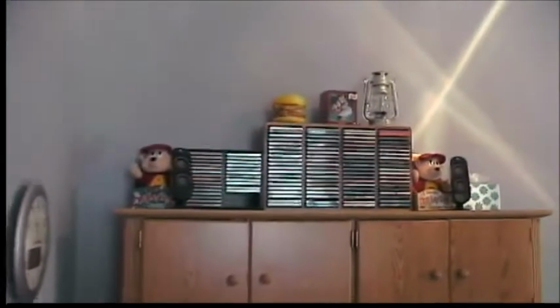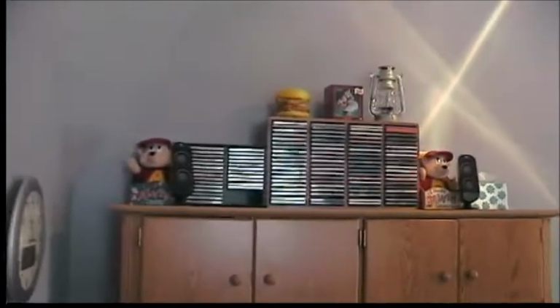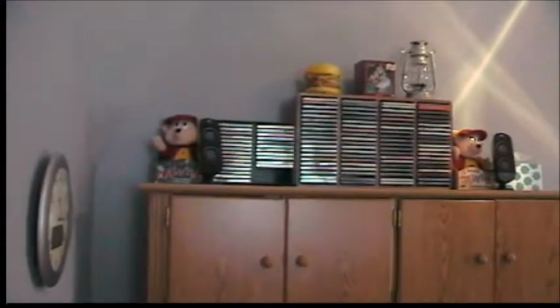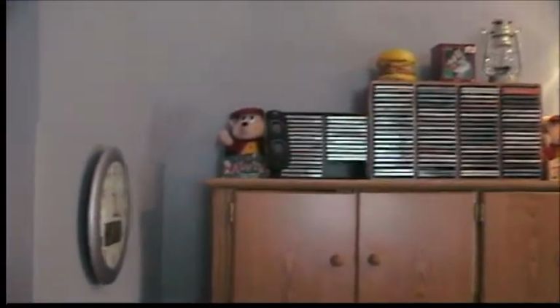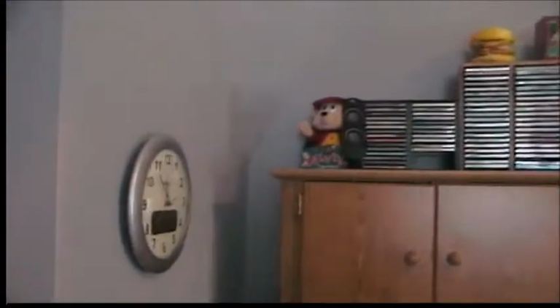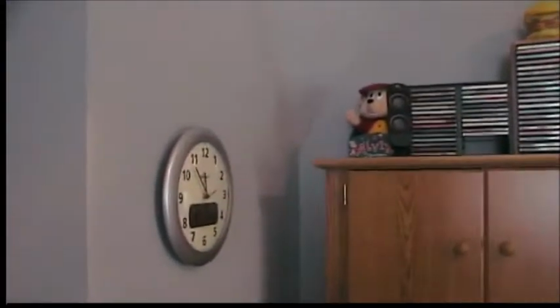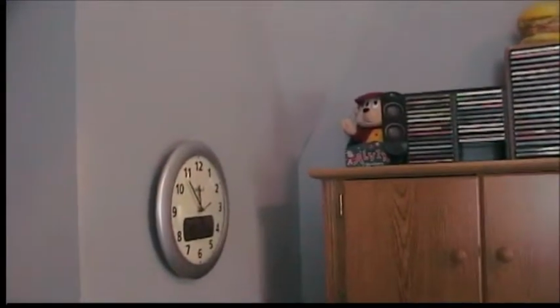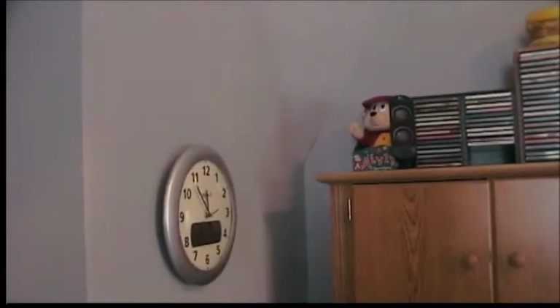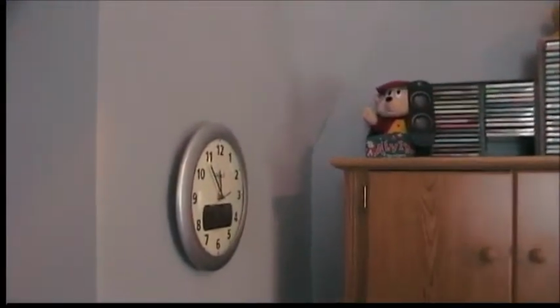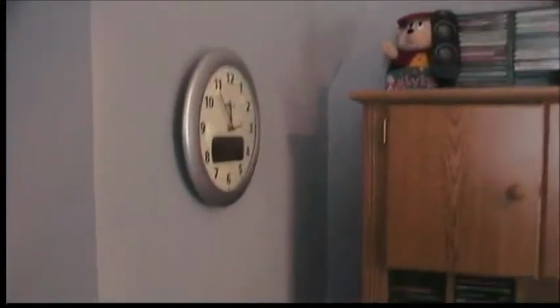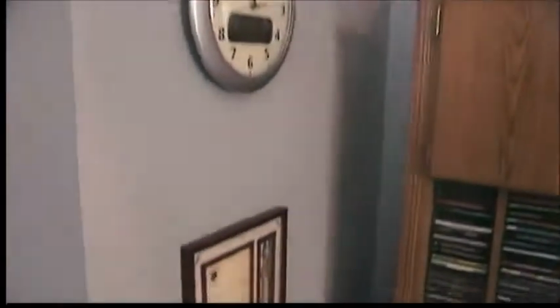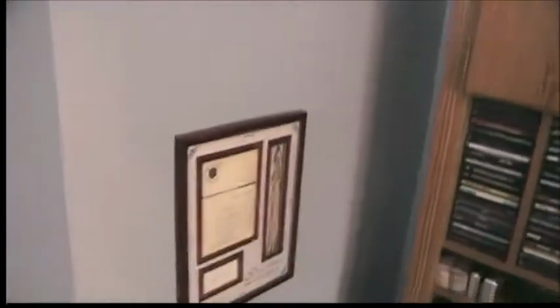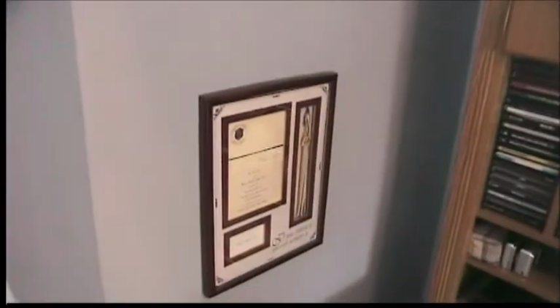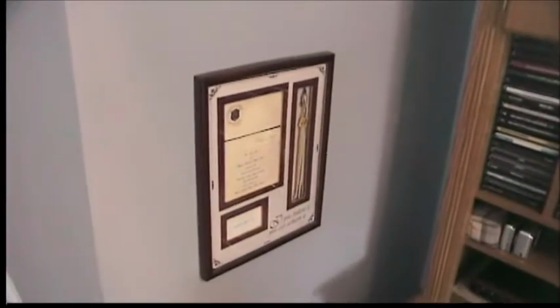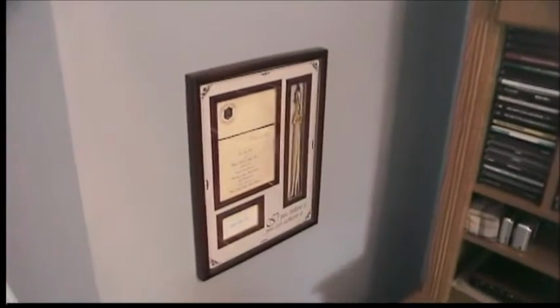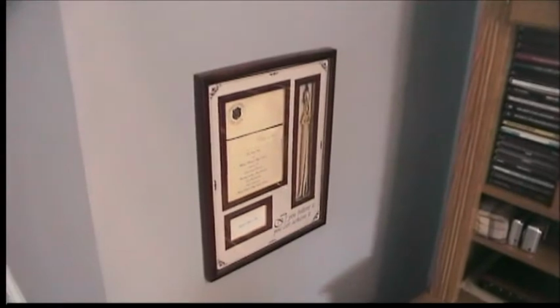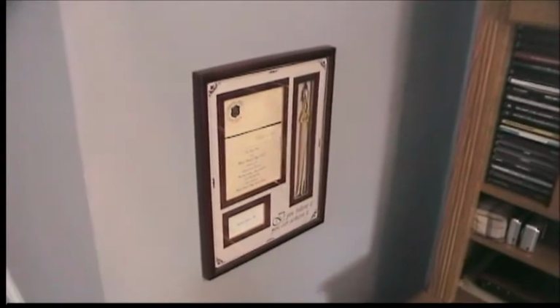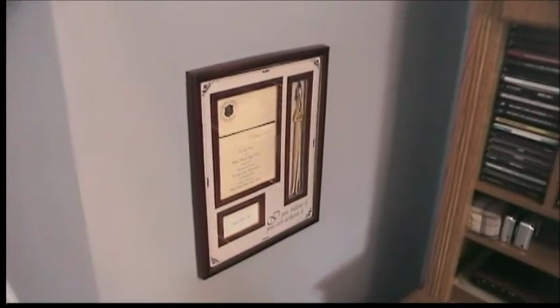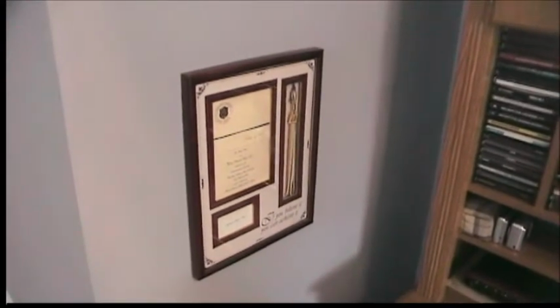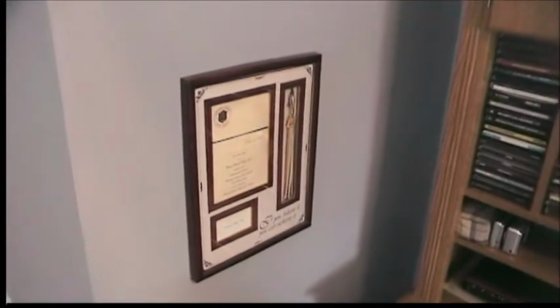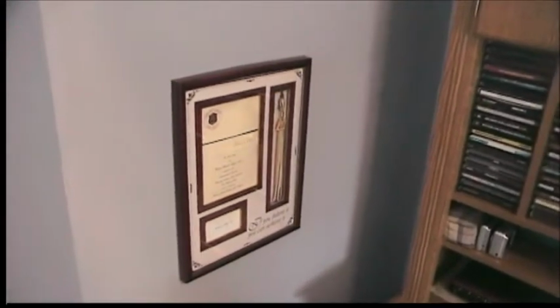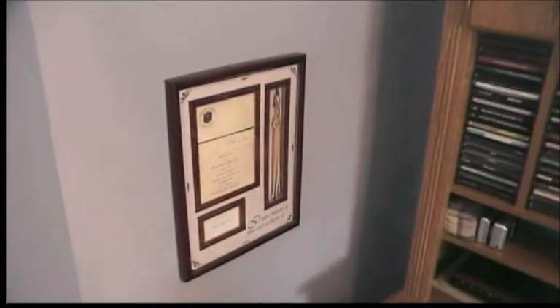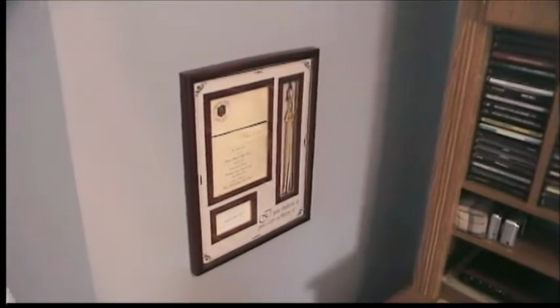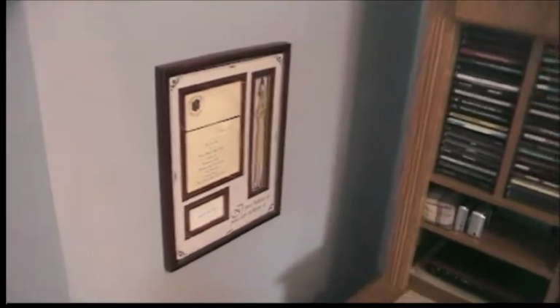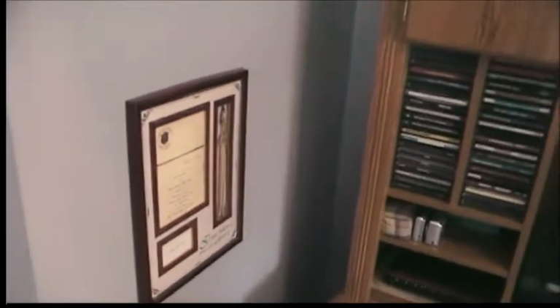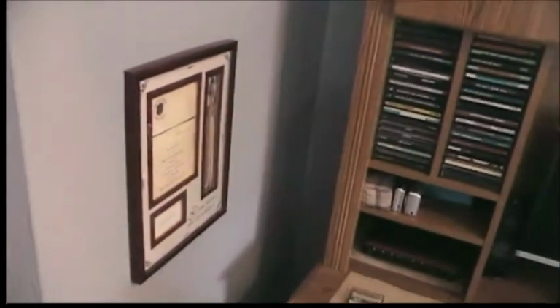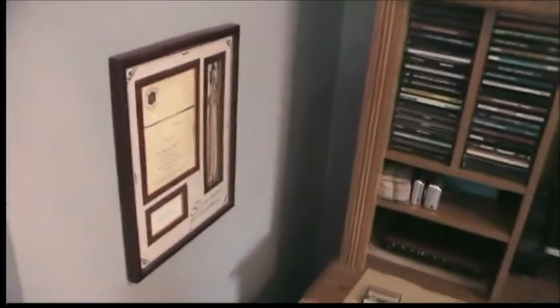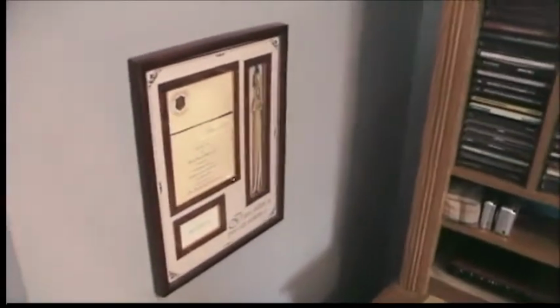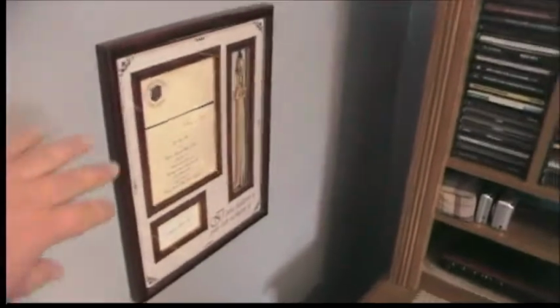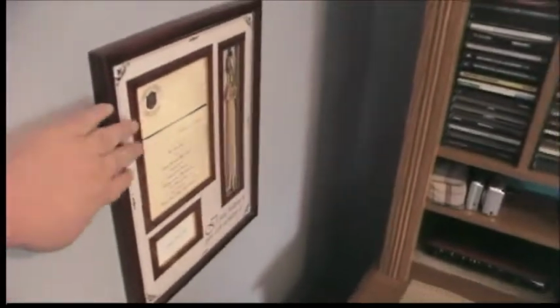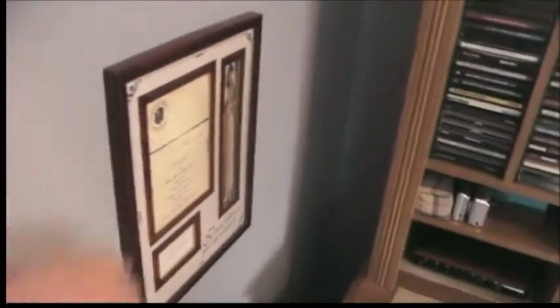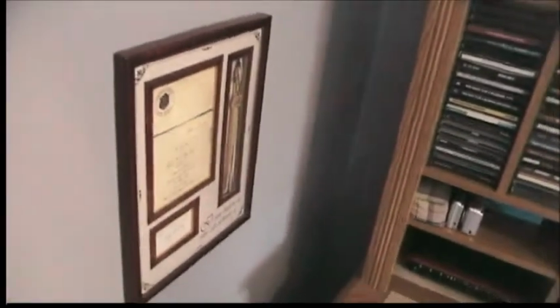Over here I still have my clock. And I decided to put my college graduation tassel and information over here, minus the actual degree — I have that stored away.